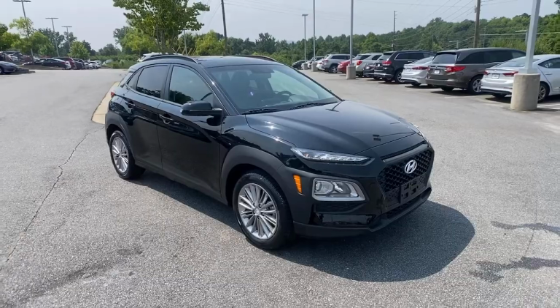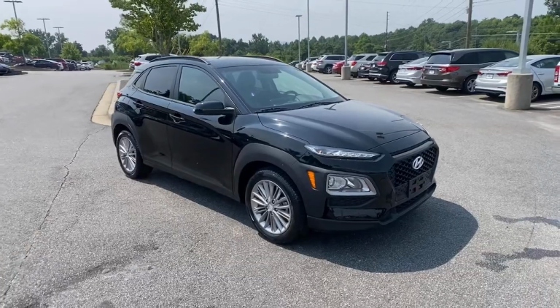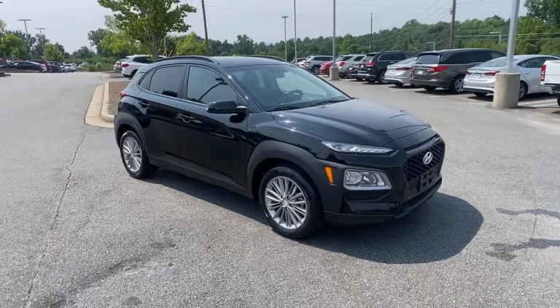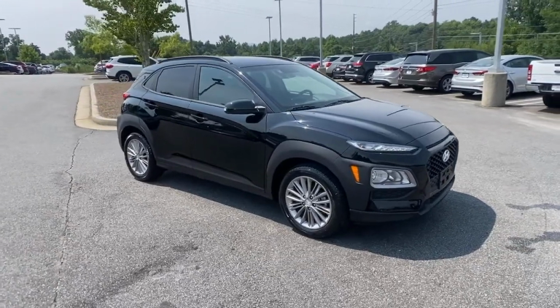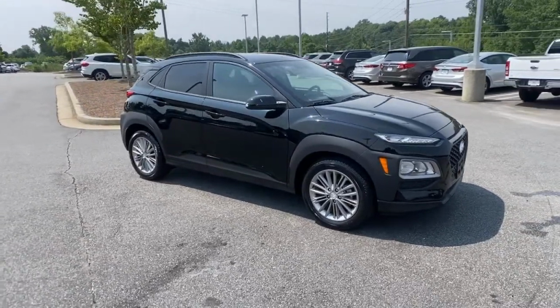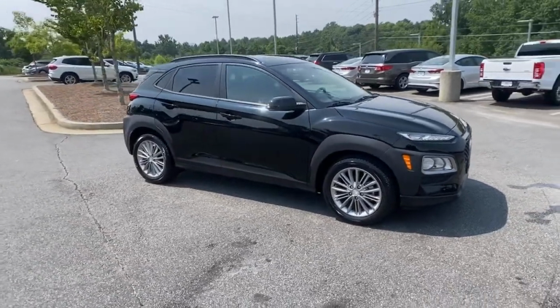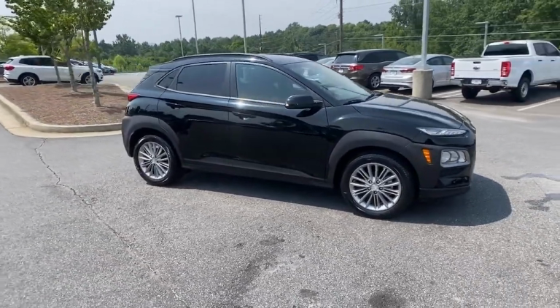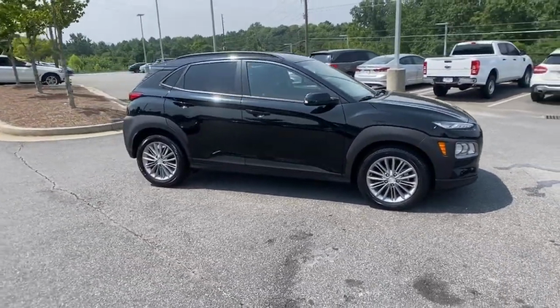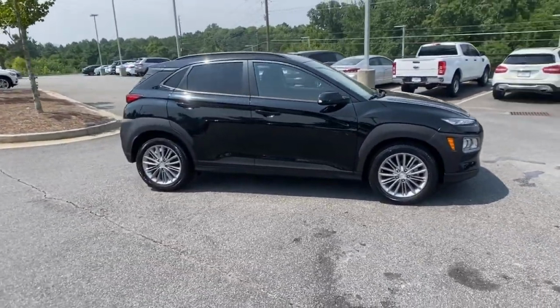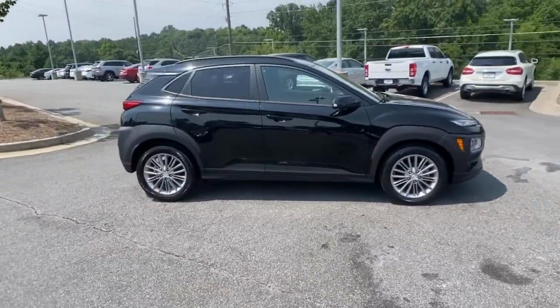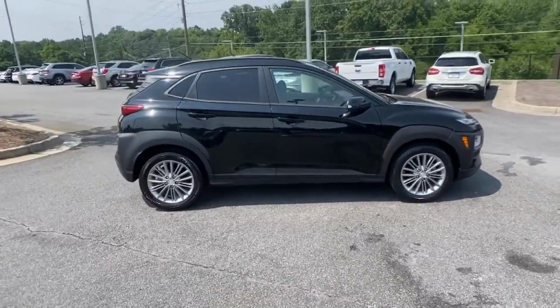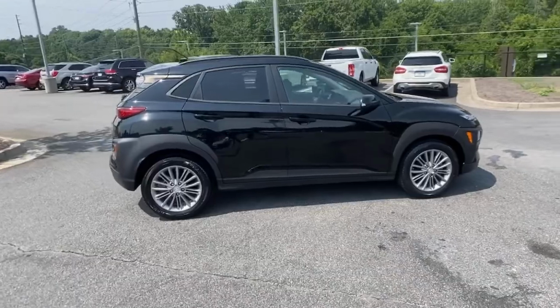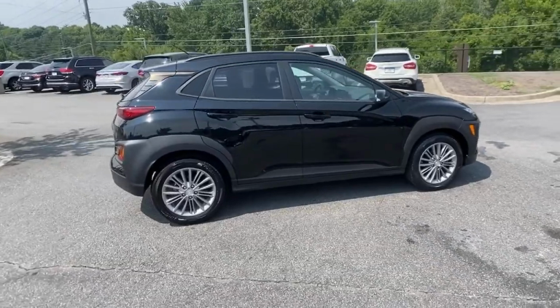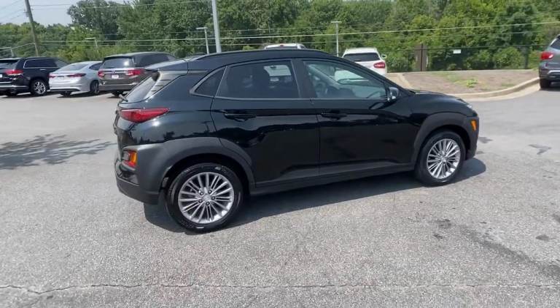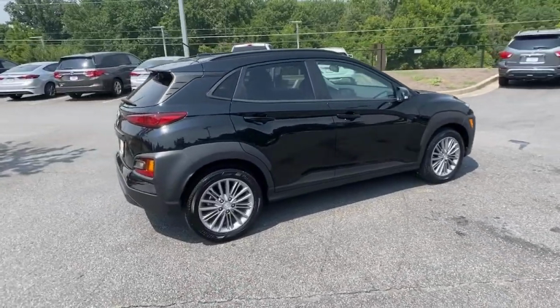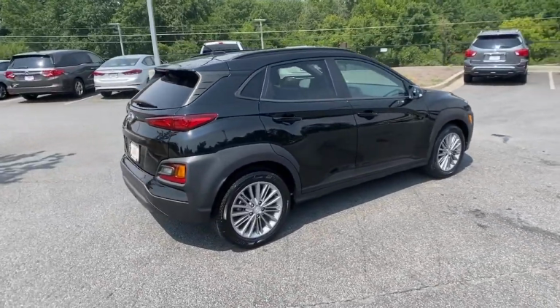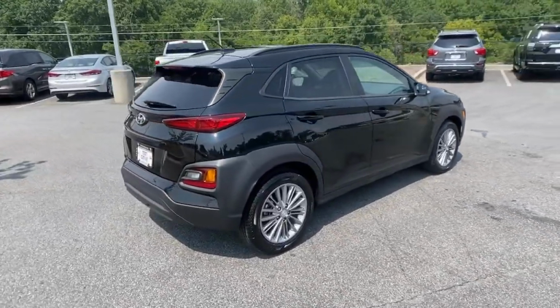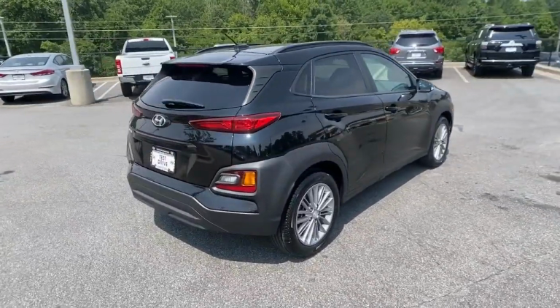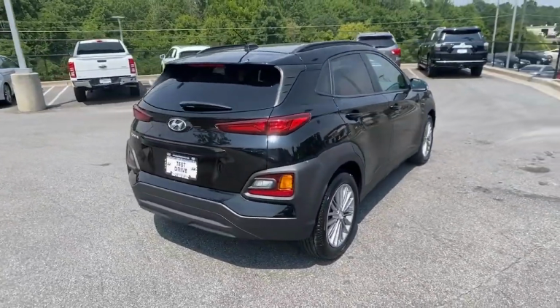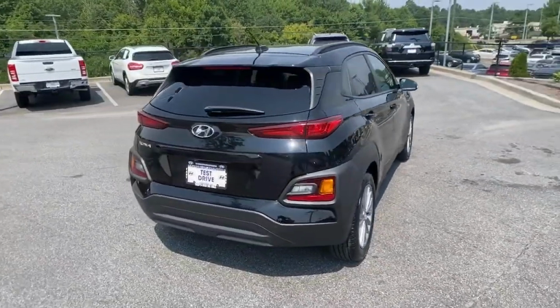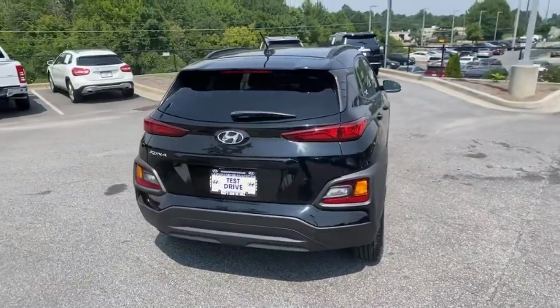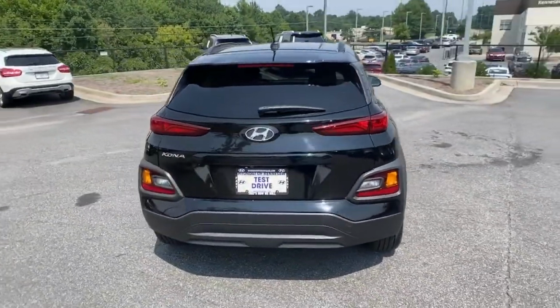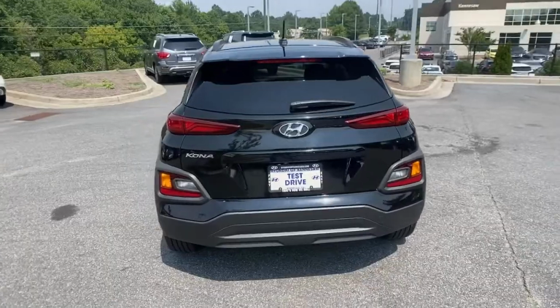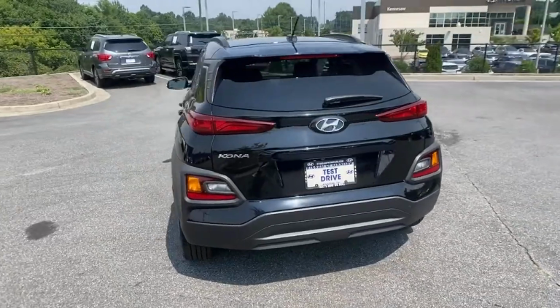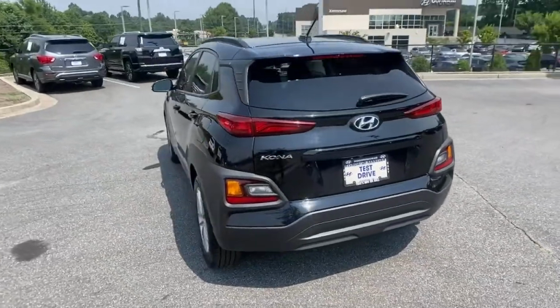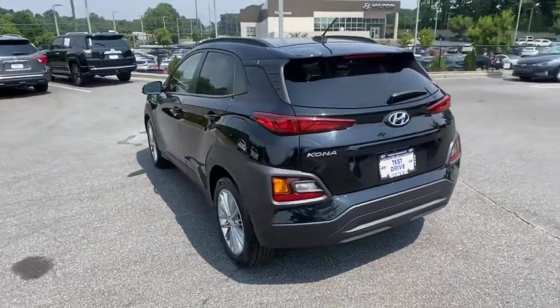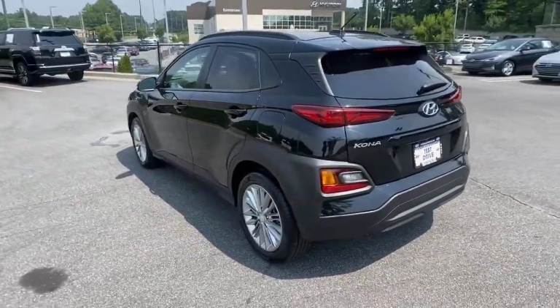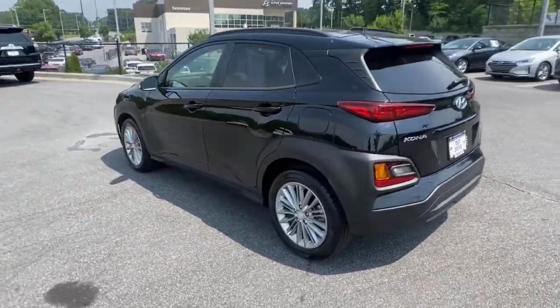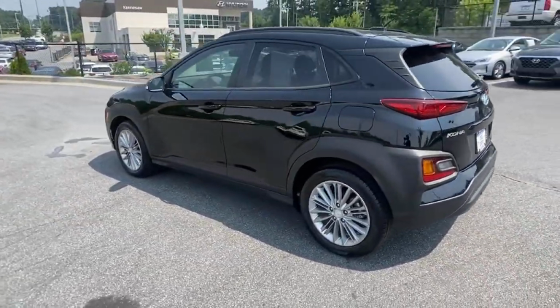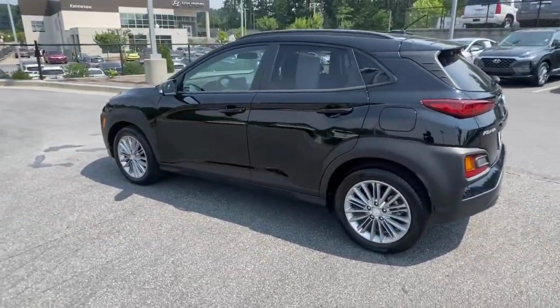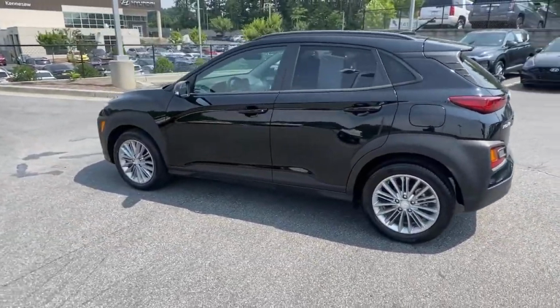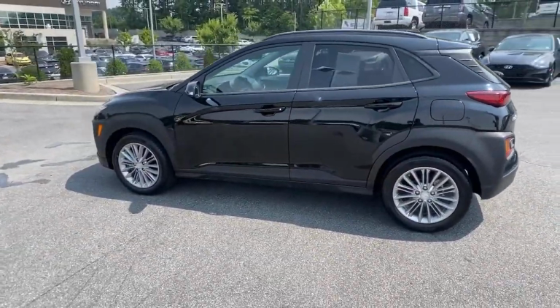You'll have love at first sight with the 2018 Hyundai Kona. With less than 40,000 miles on the odometer, this vehicle stands out from the rest. Every drive is fun and fresh in this agile and versatile Kona.